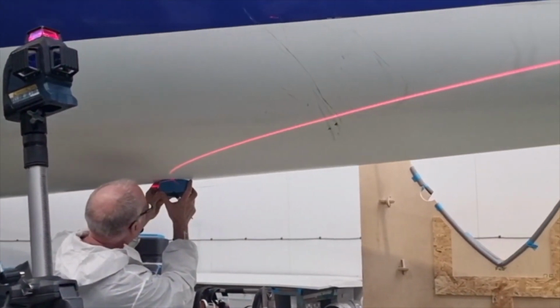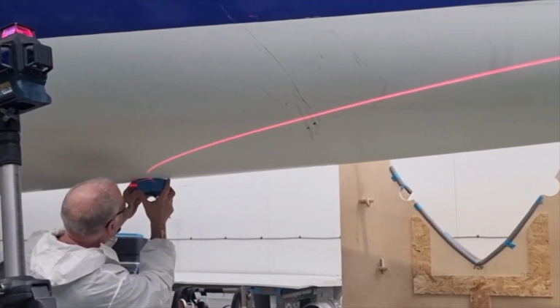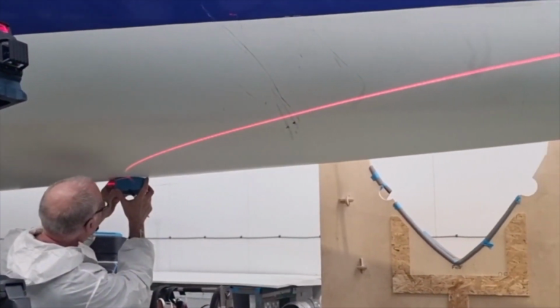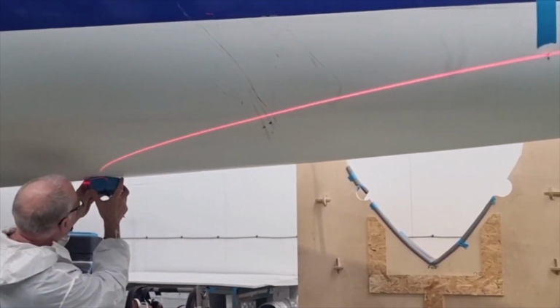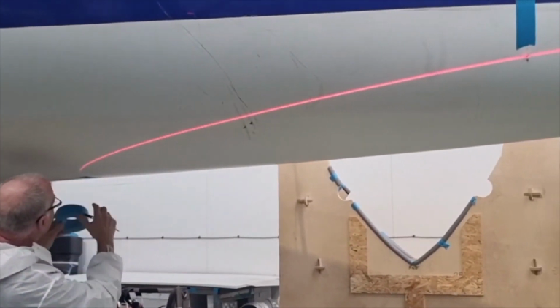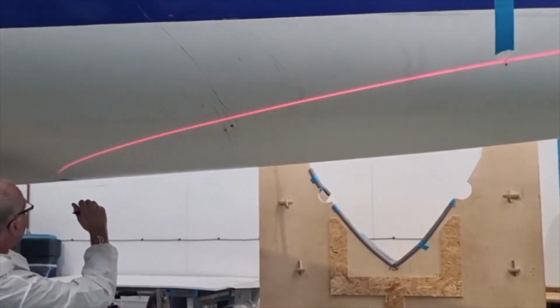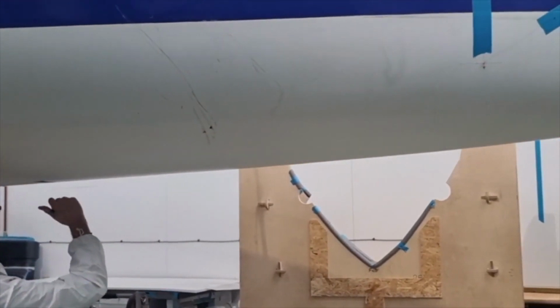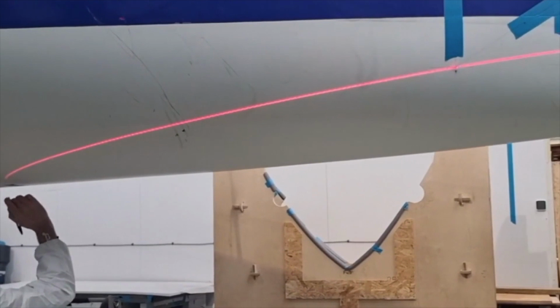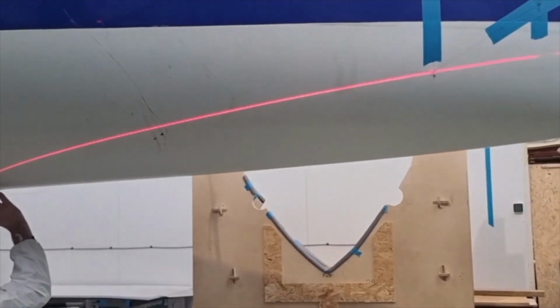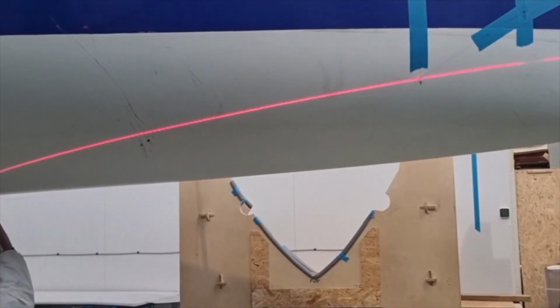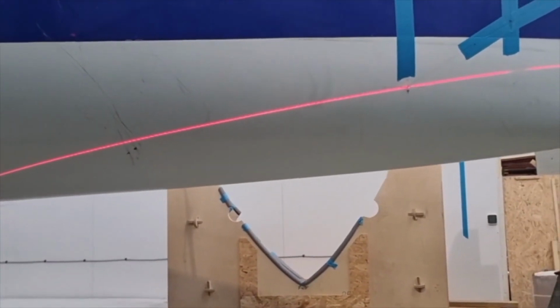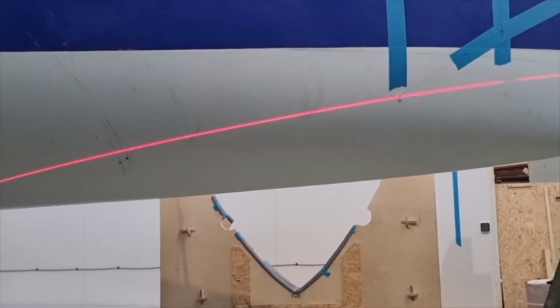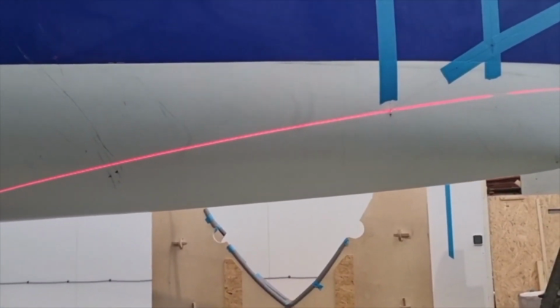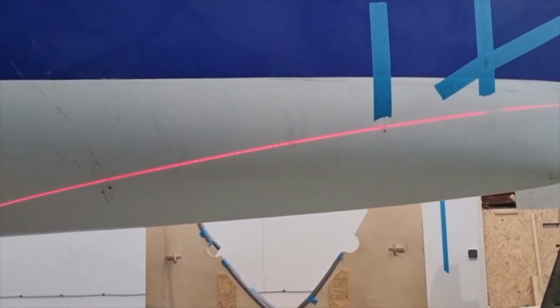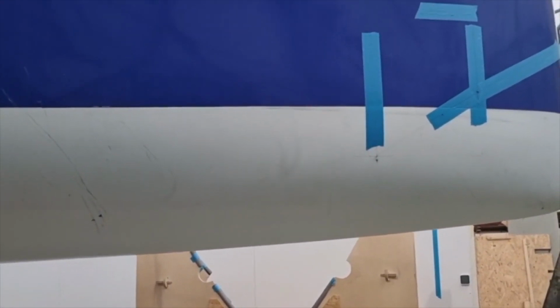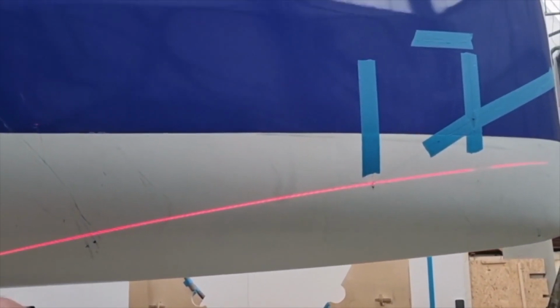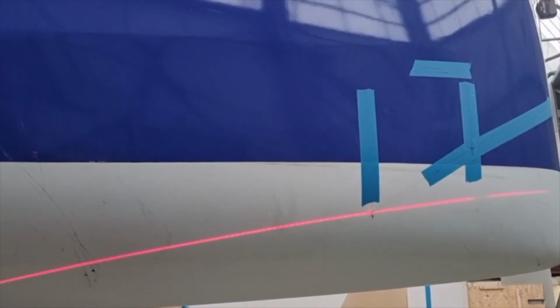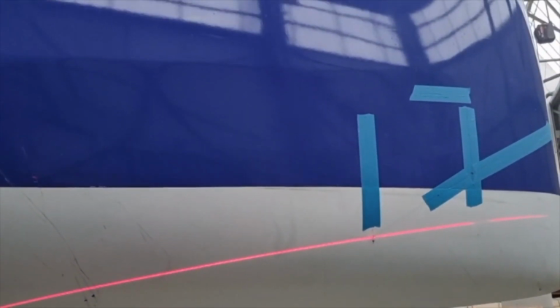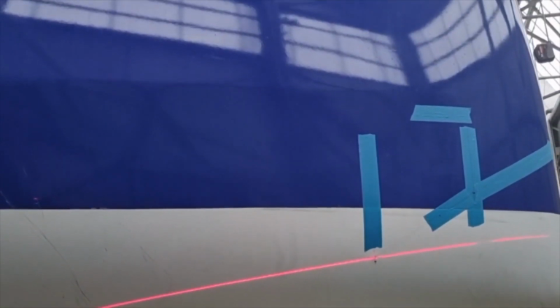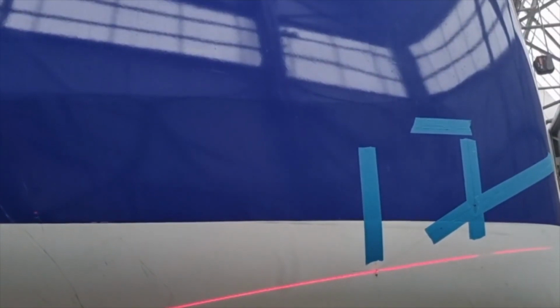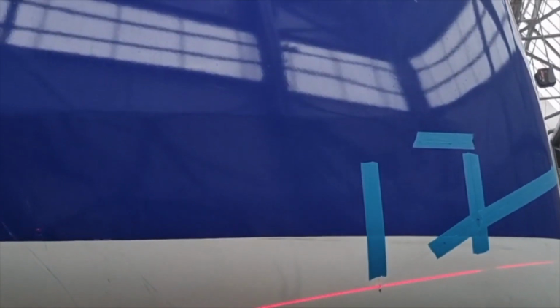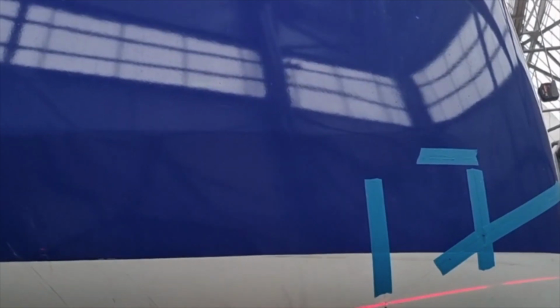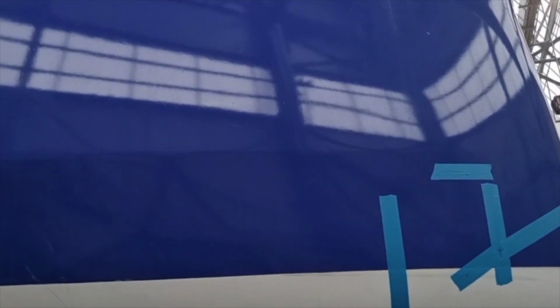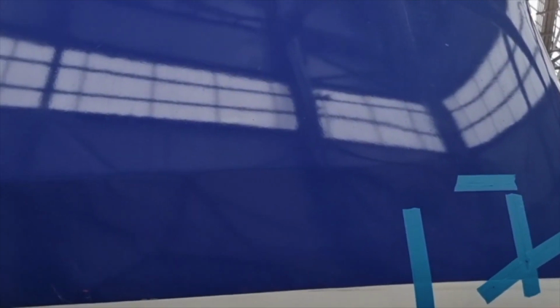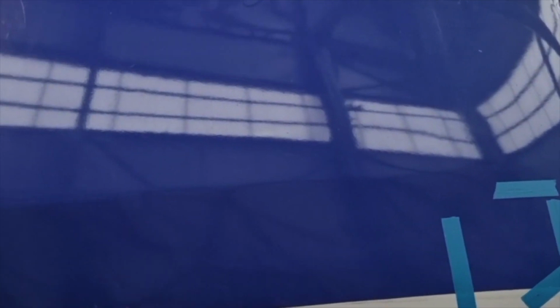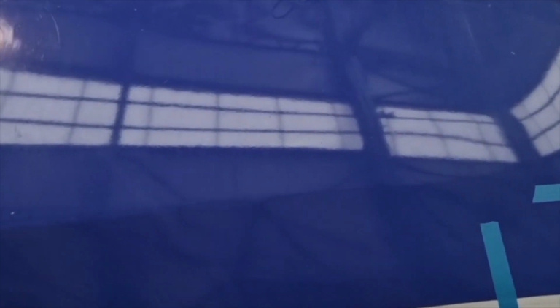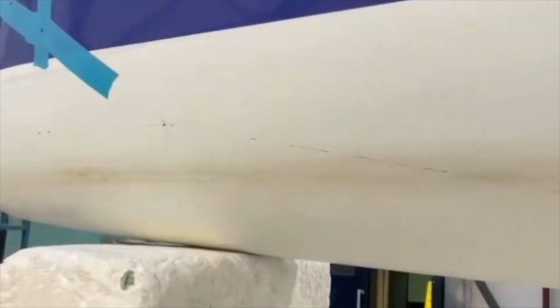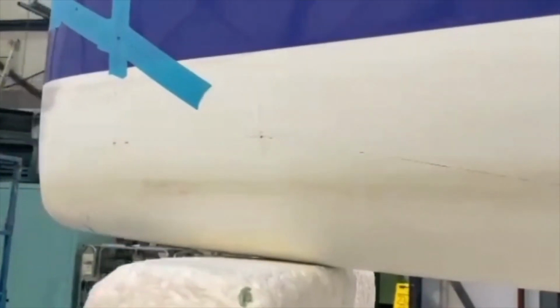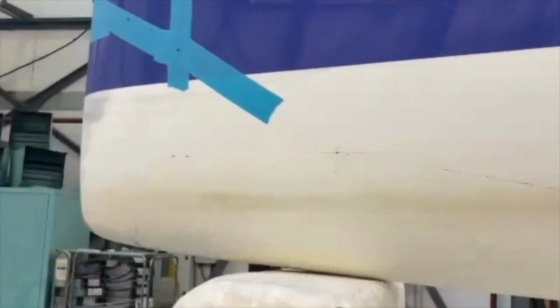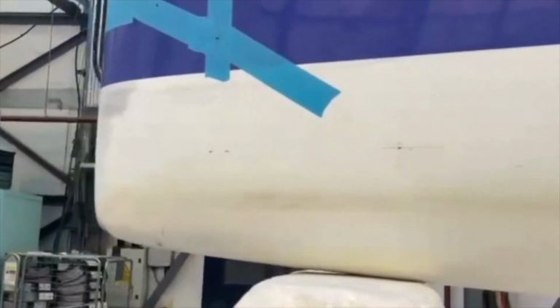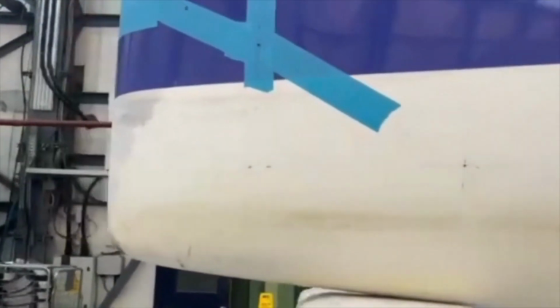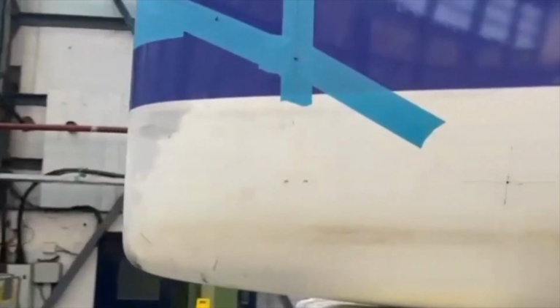On the bow, we have Warren just doing his final checks on the cut line. He's marked out any structure, so he's drilled through holes to make sure he doesn't cut into any existing structure inside the boat.